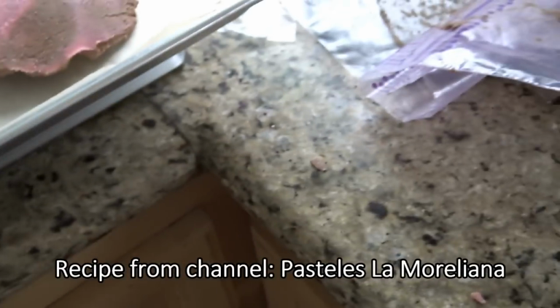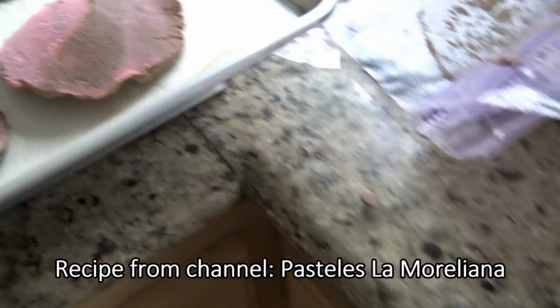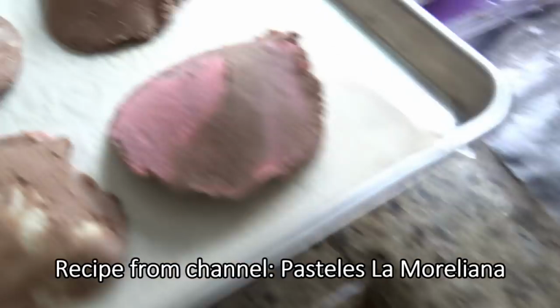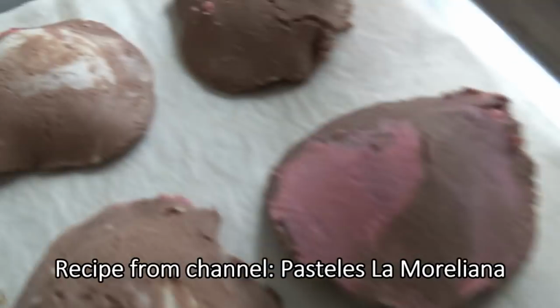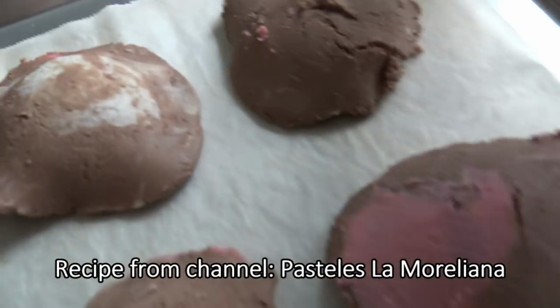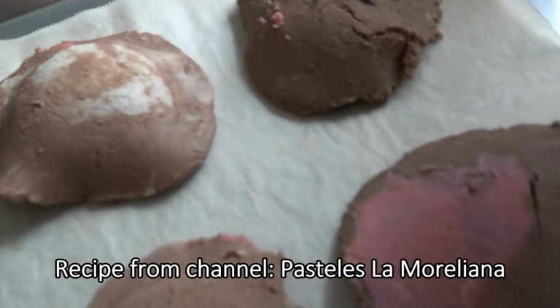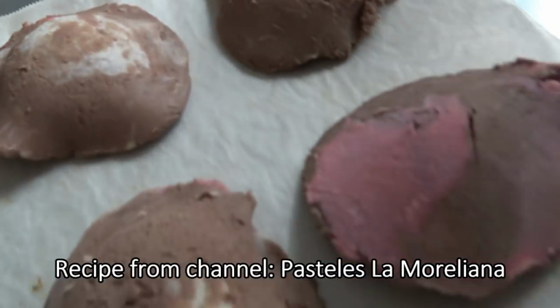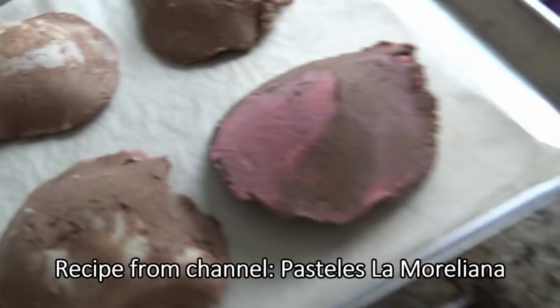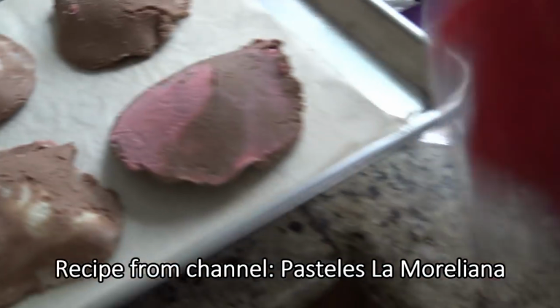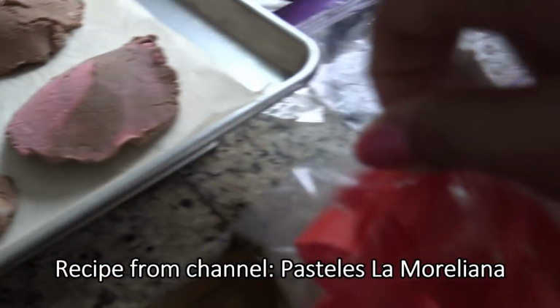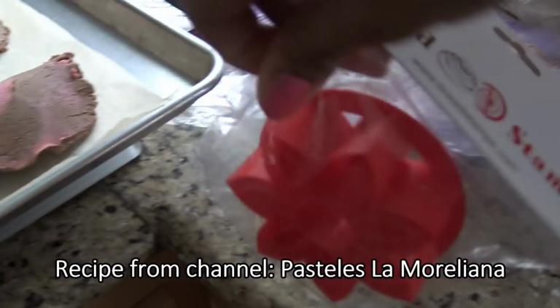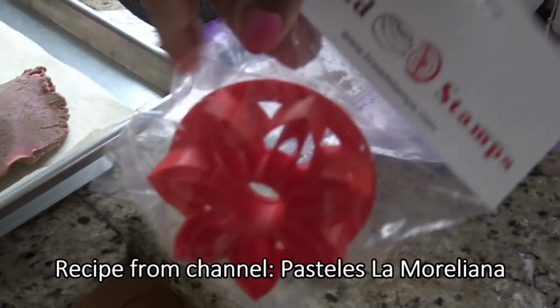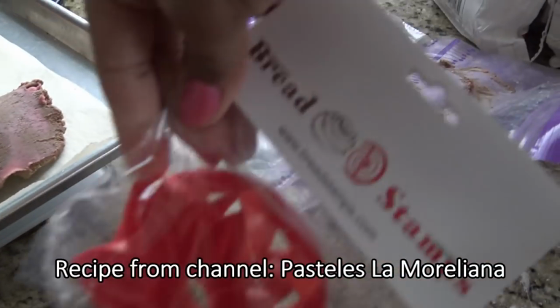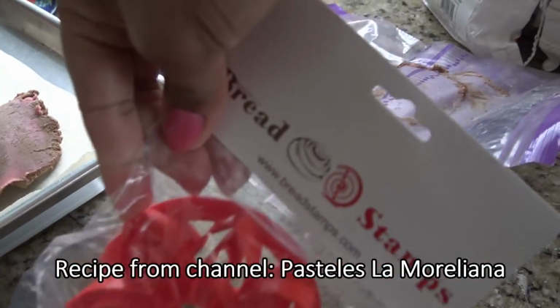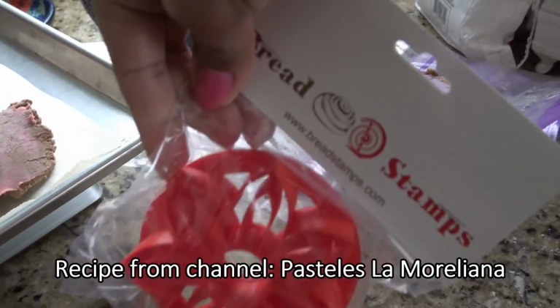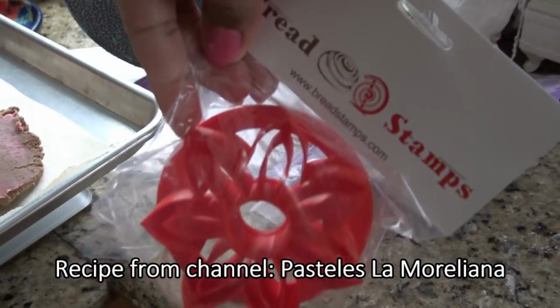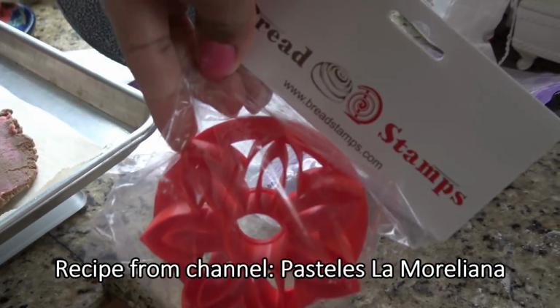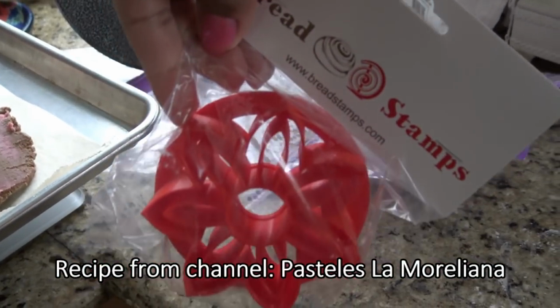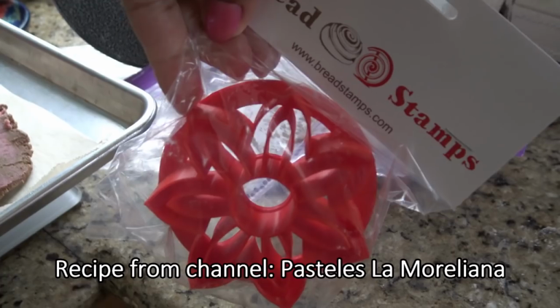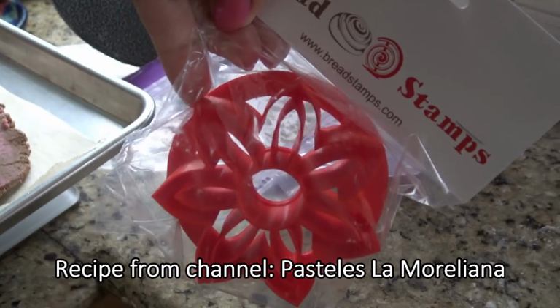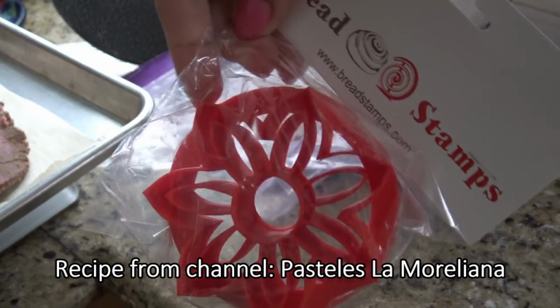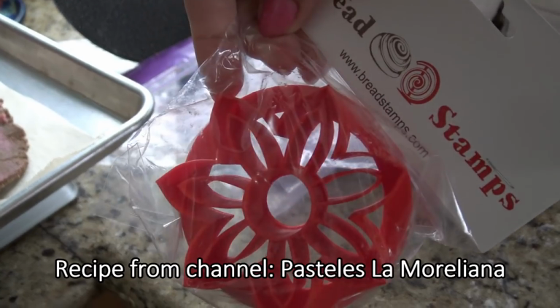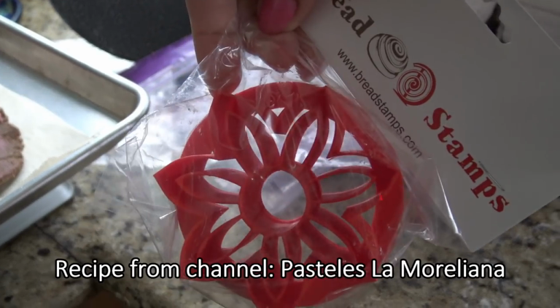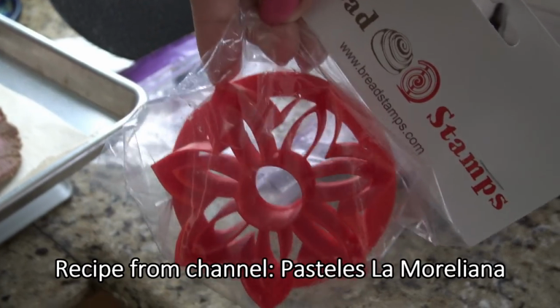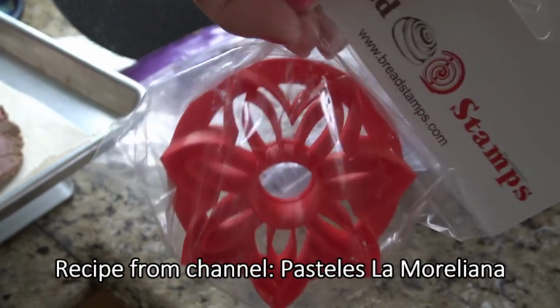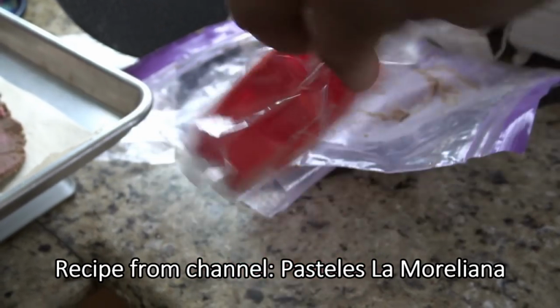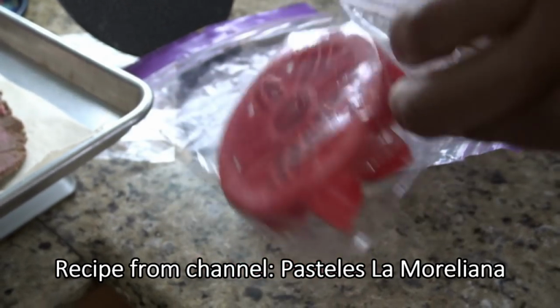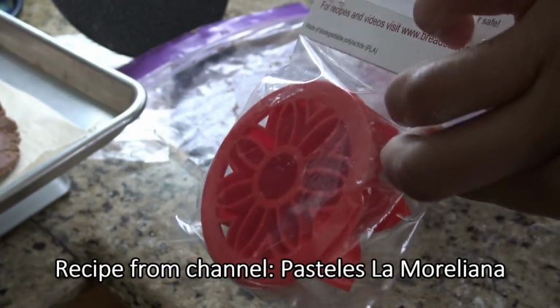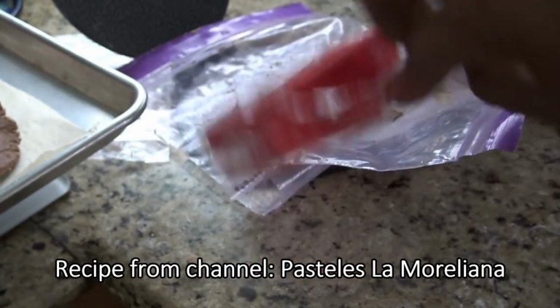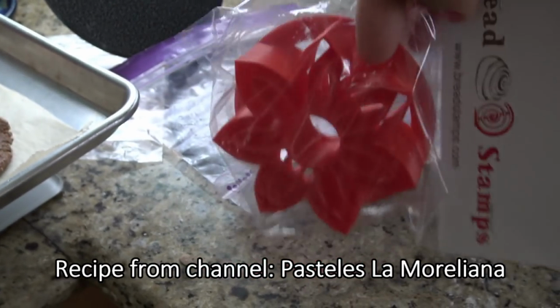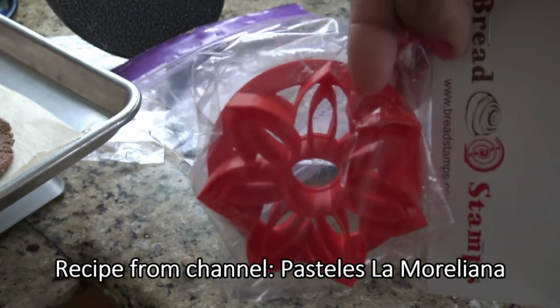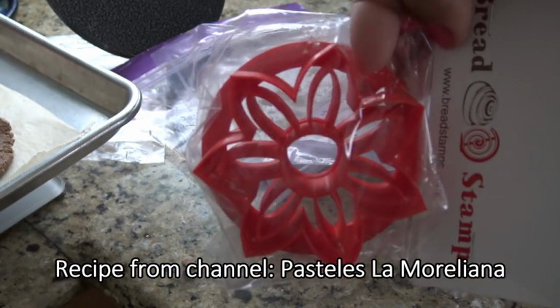I also have this other one here. I'm going to do the same thing with it. This one is also from Amazon, but you can find it on eBay, and it makes a cute flower.